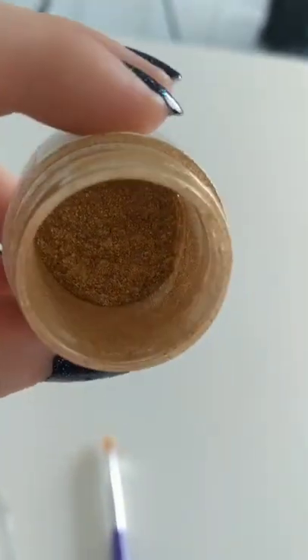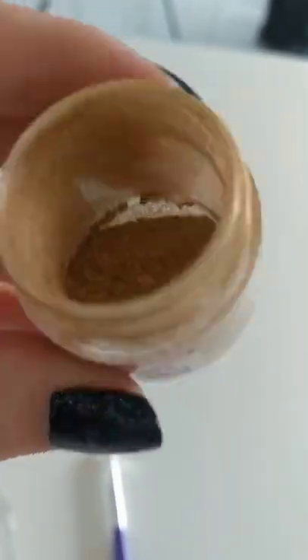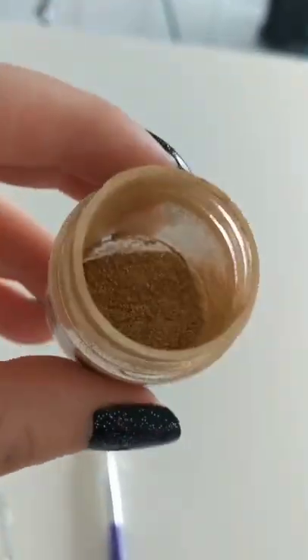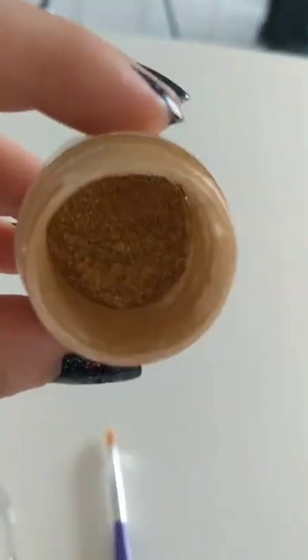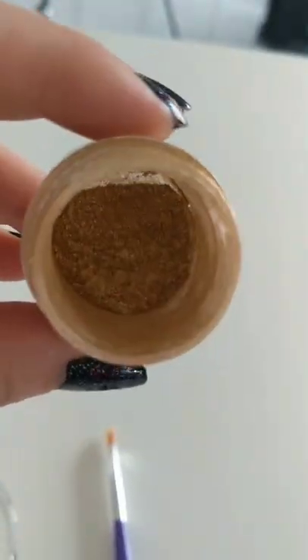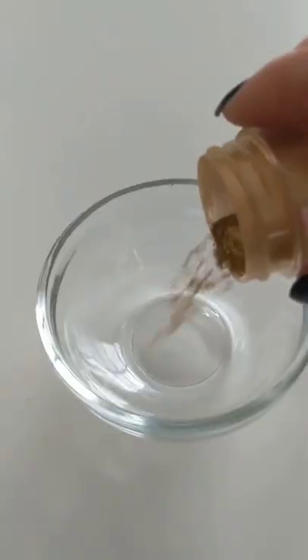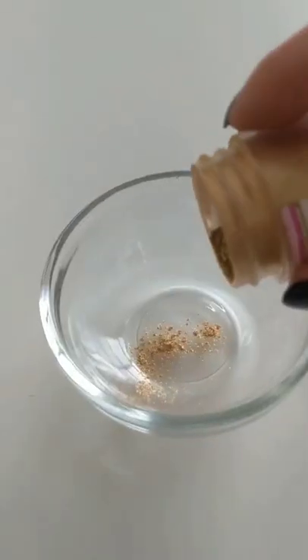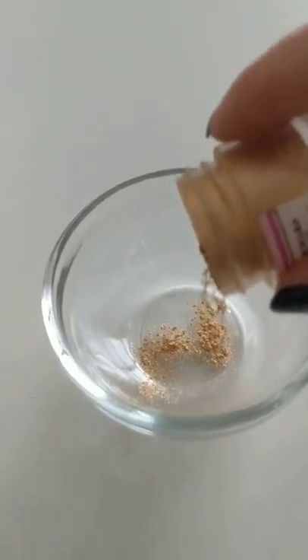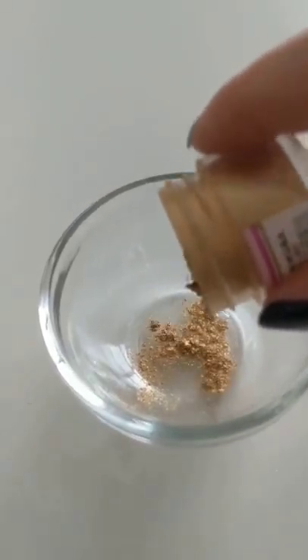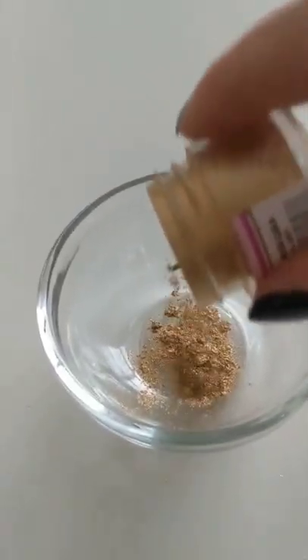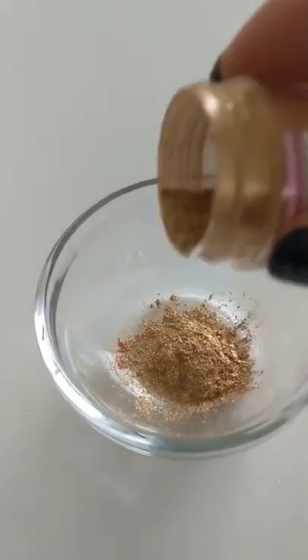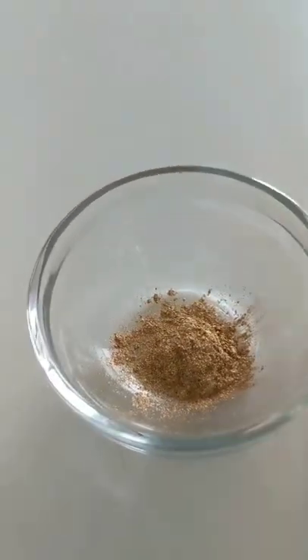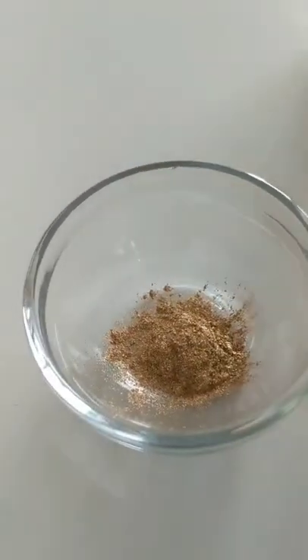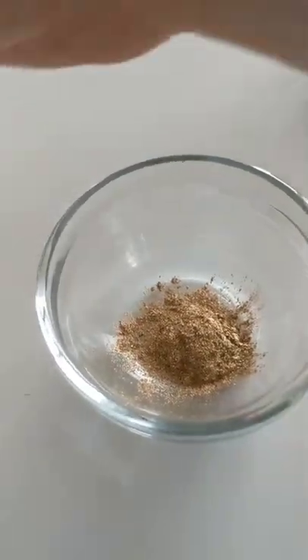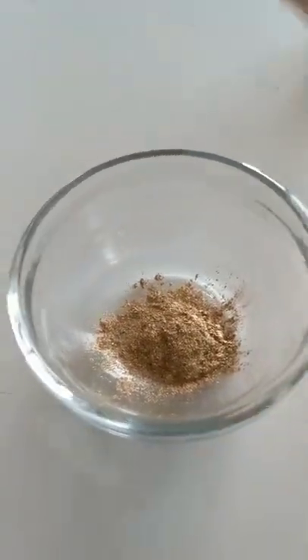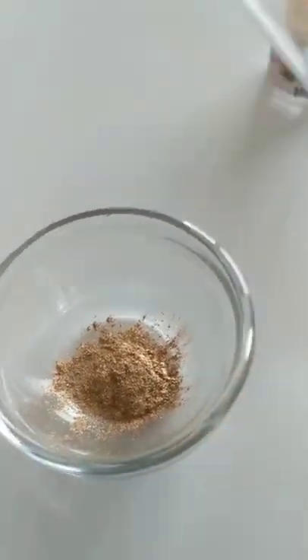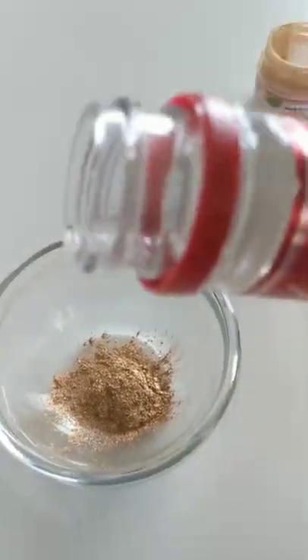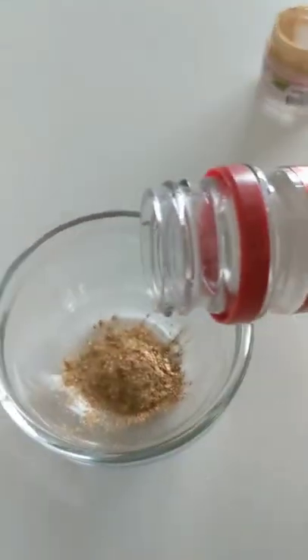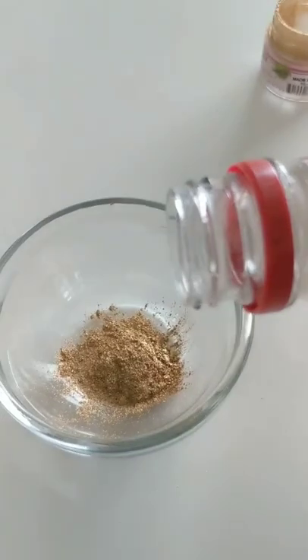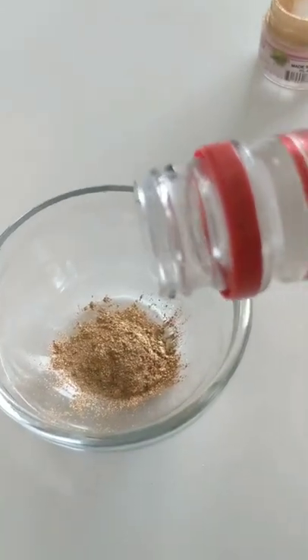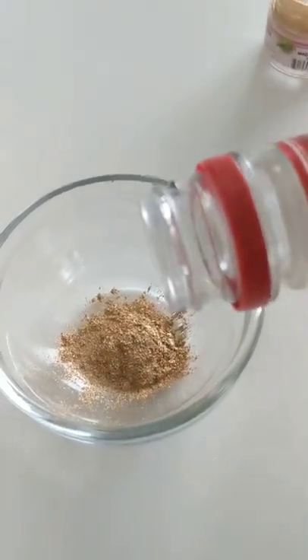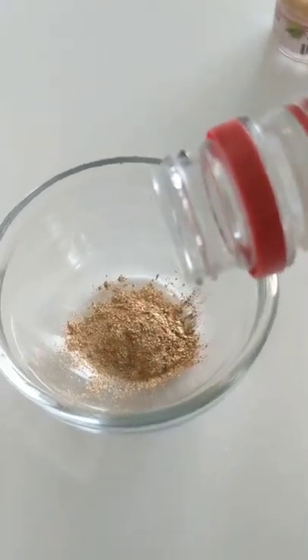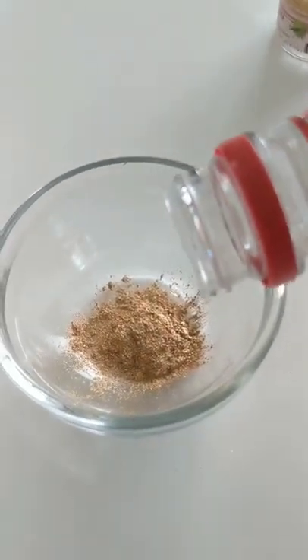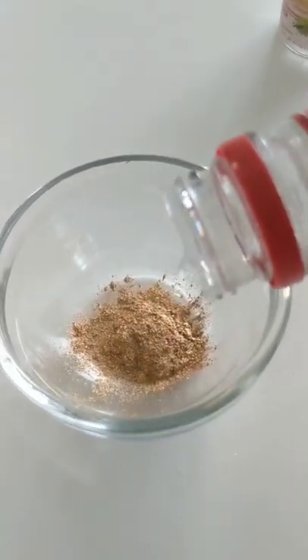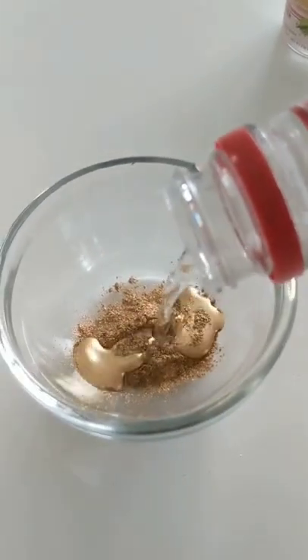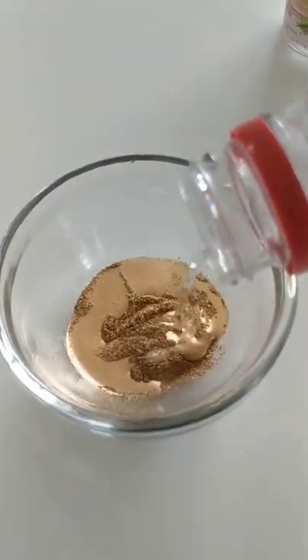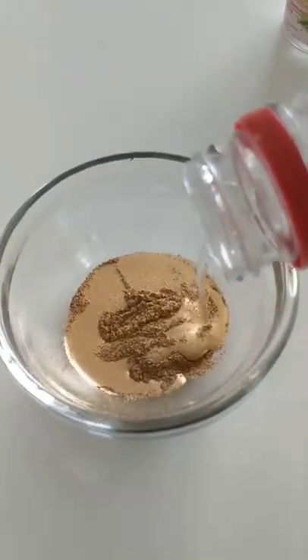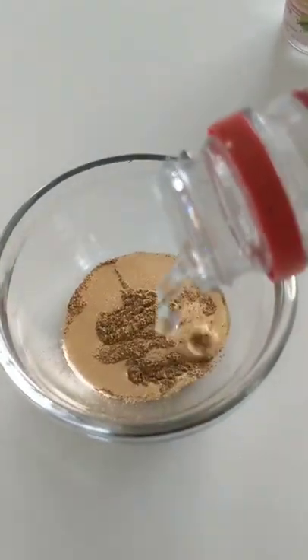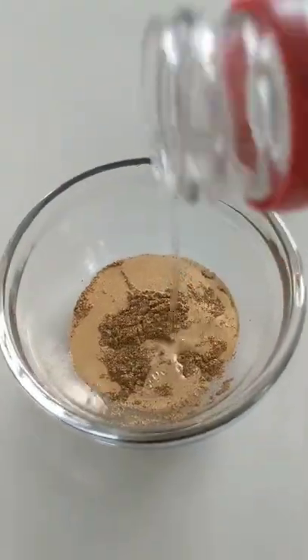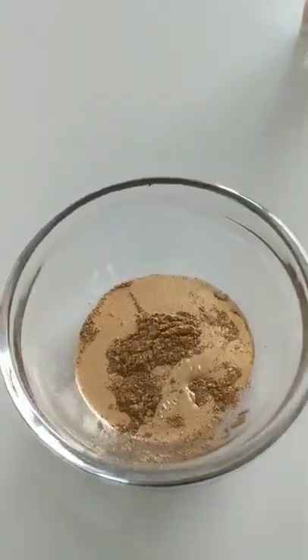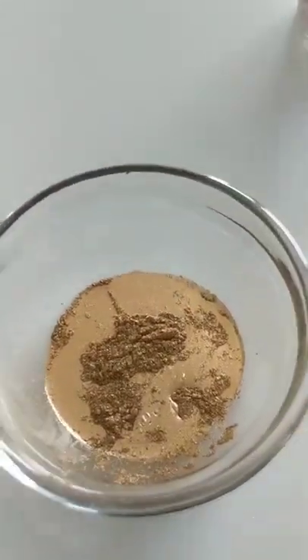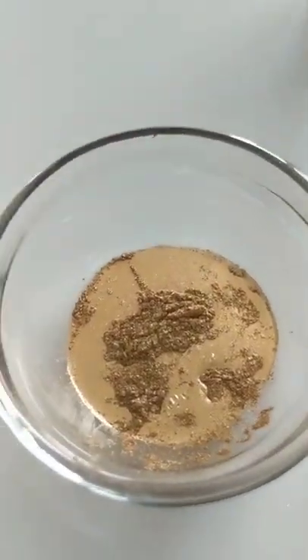You can use it just to dust things as is, but if you want to make a paint you need to add a little bit to a bowl and then add some alcohol. I'm using vodka, but you can also use any sort of alcohol or even extracts.